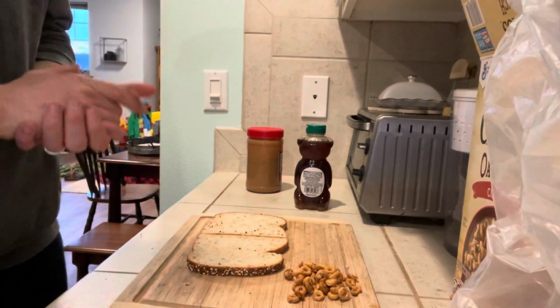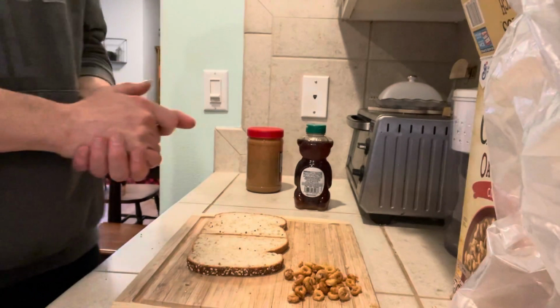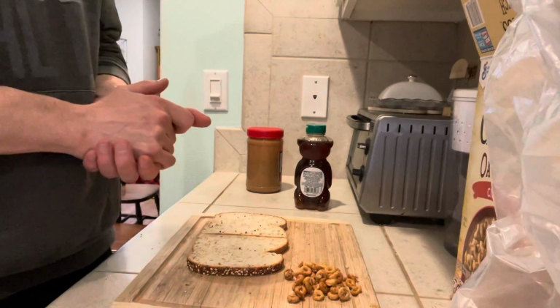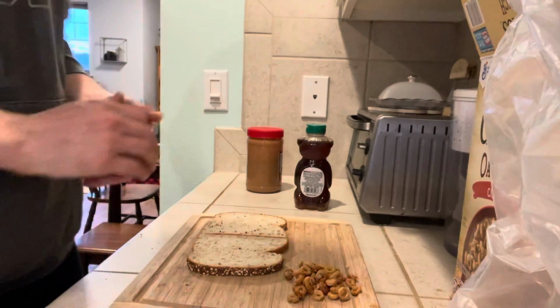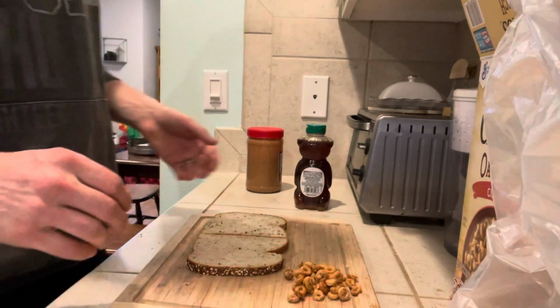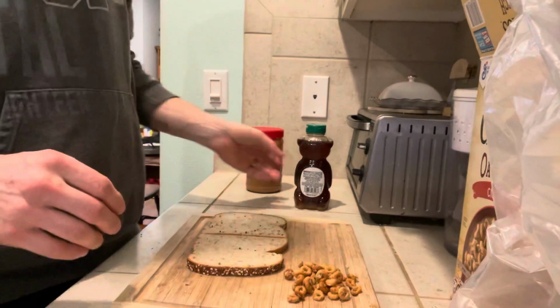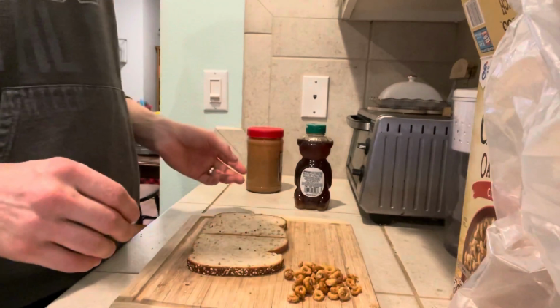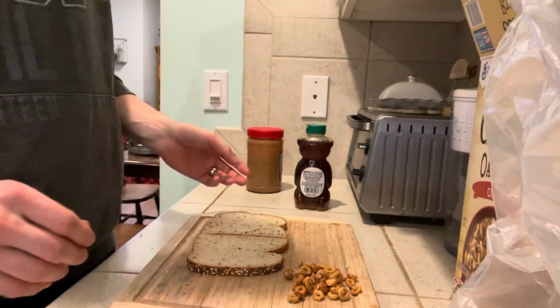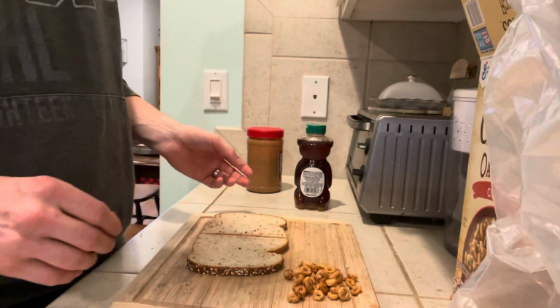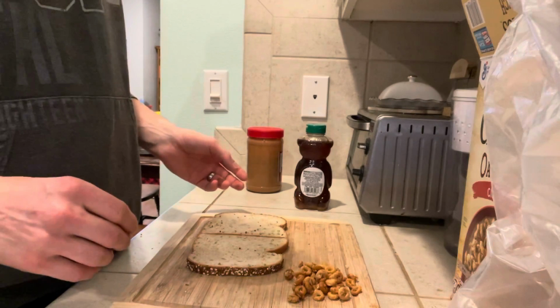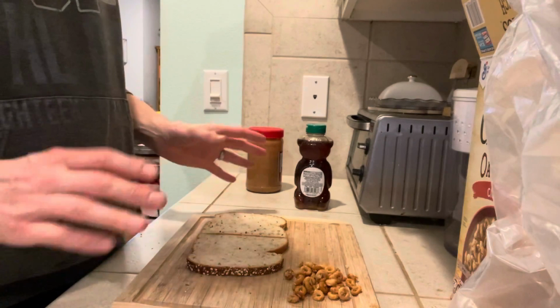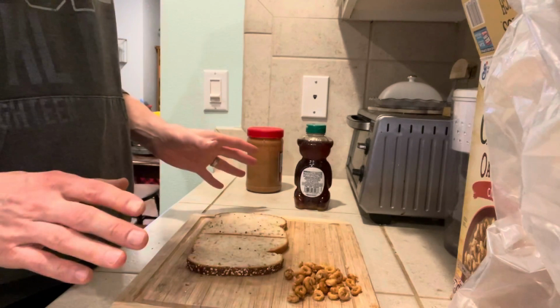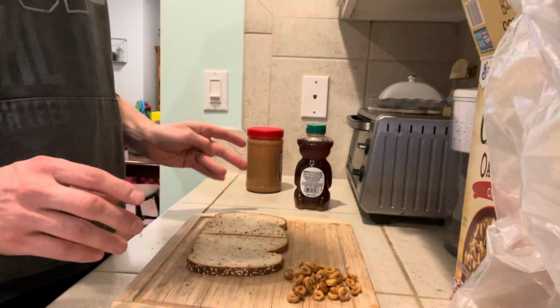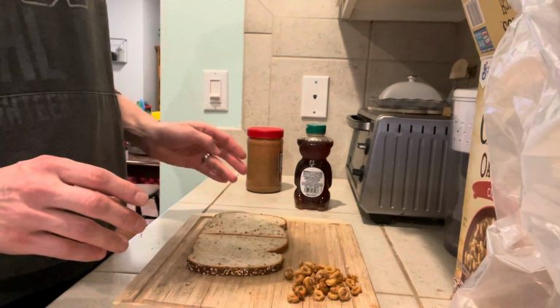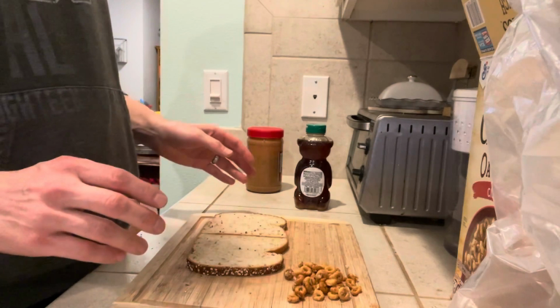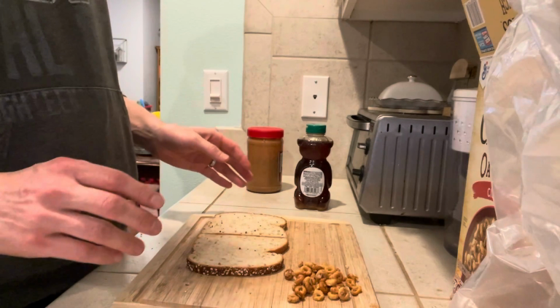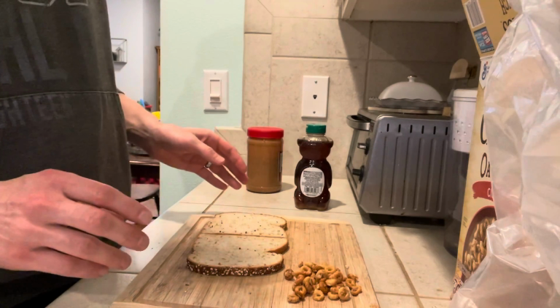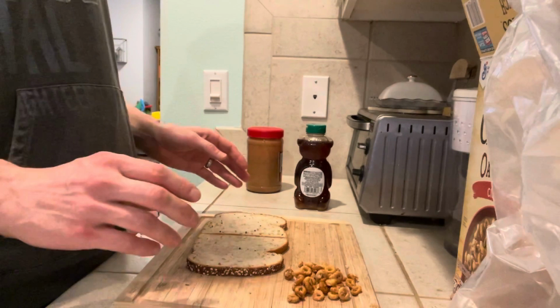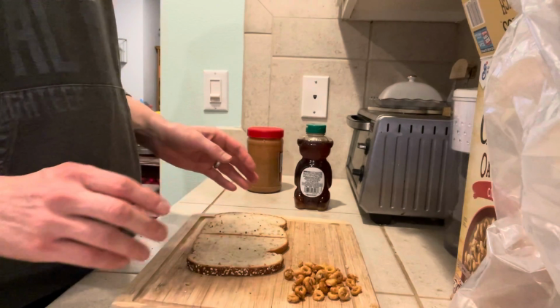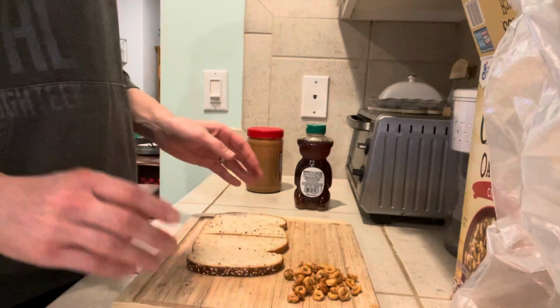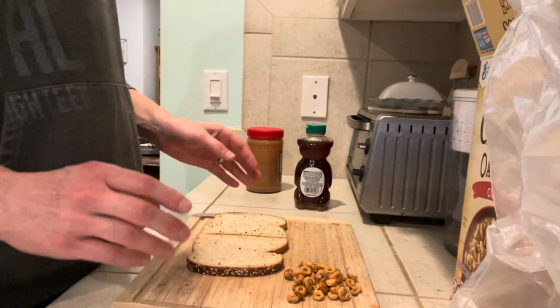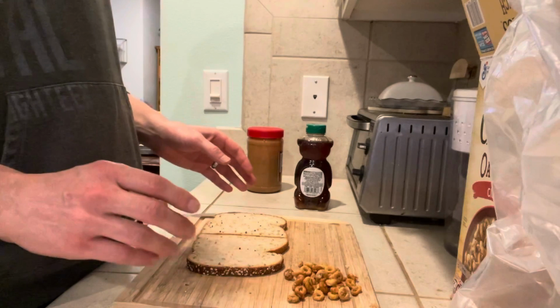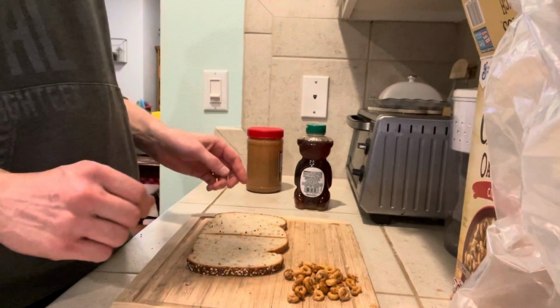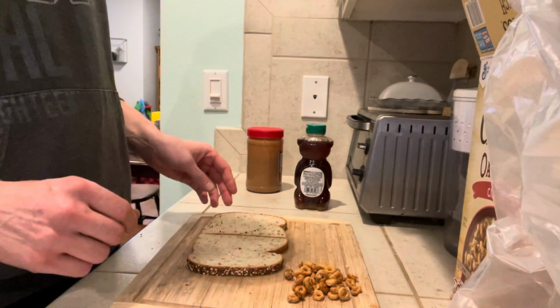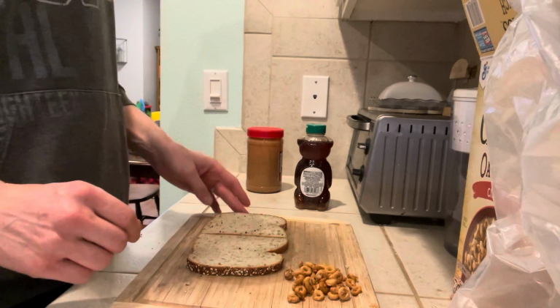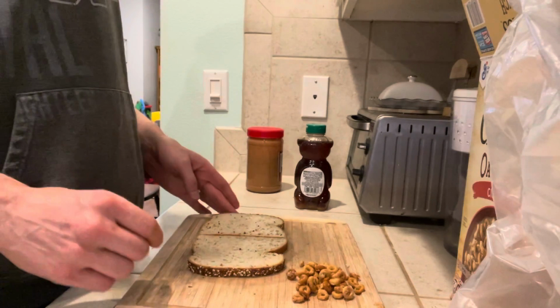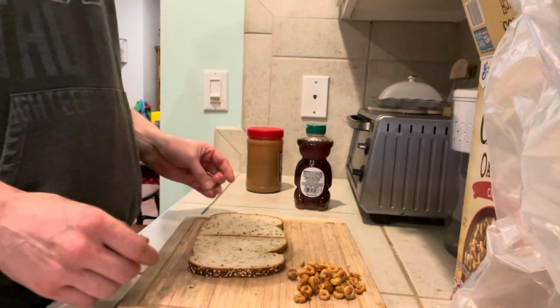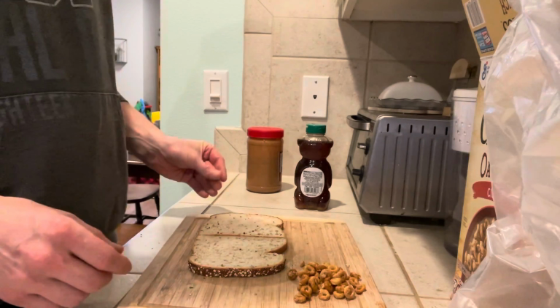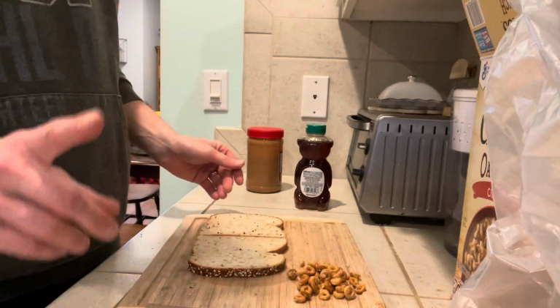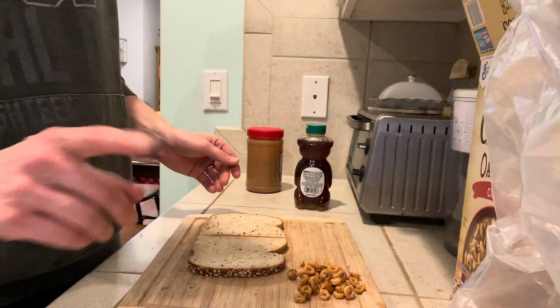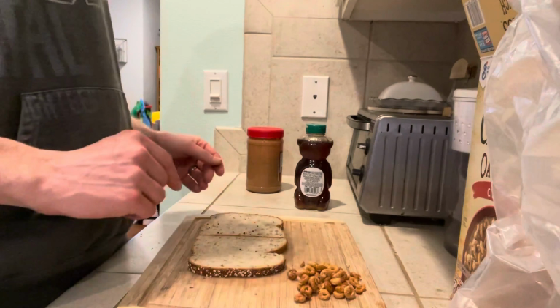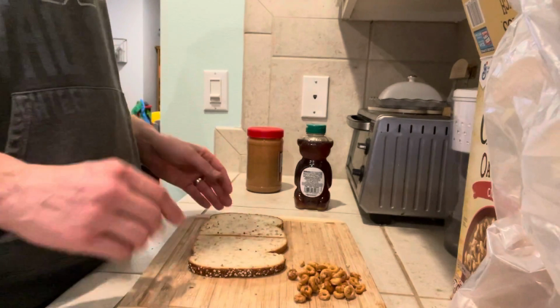Hello and welcome. Today we are going to make a legendary peanut butter and honey sandwich — the best peanut butter and honey sandwich I can think of so far. Room to improve always.